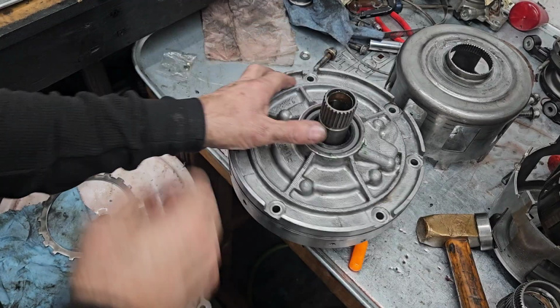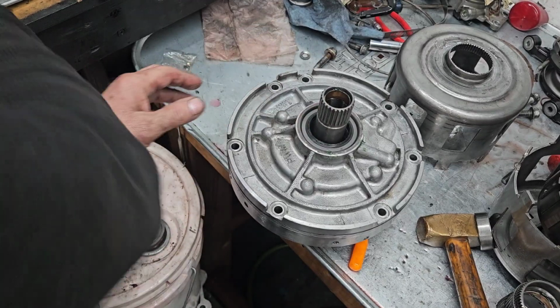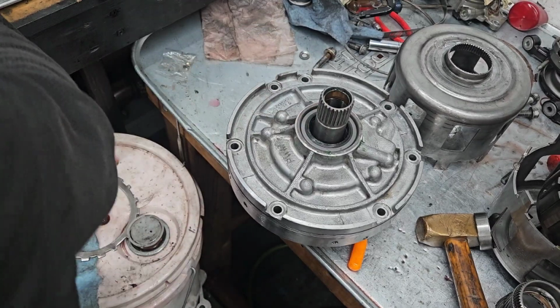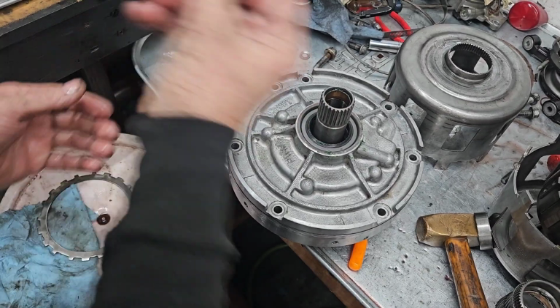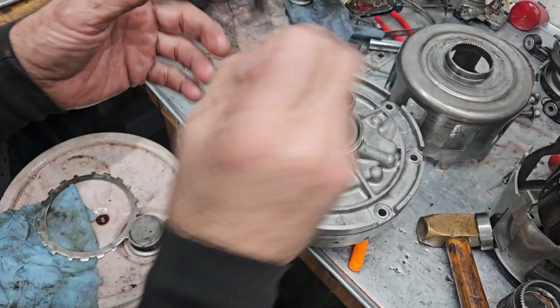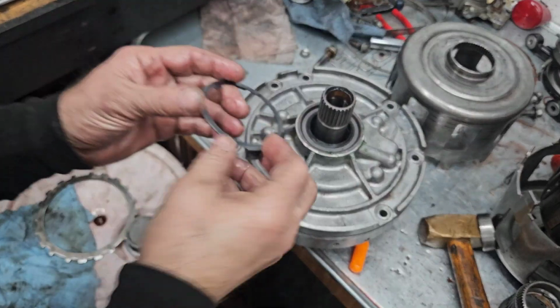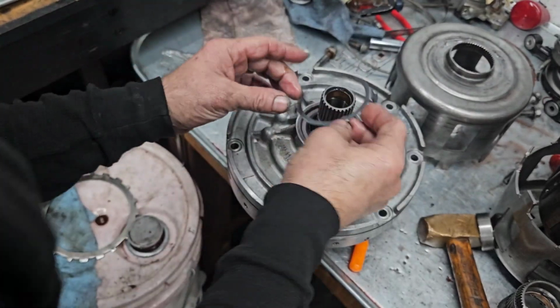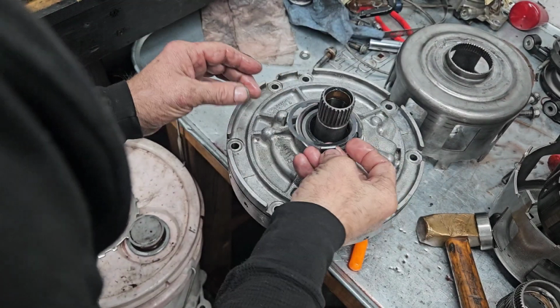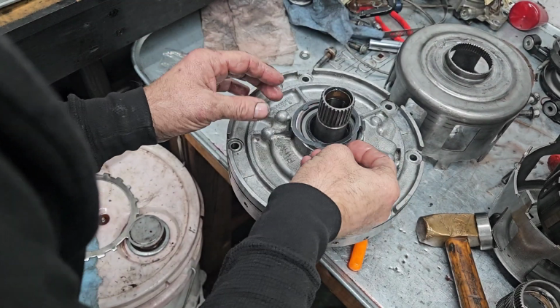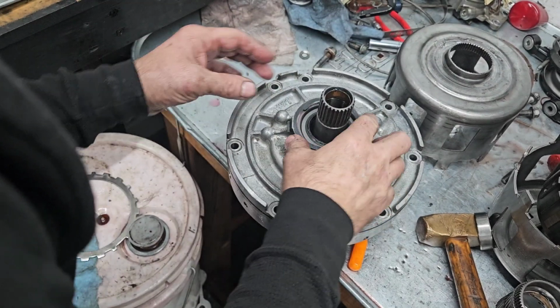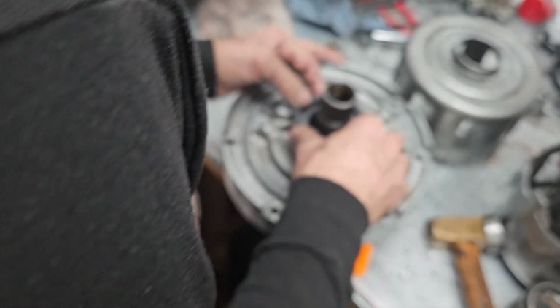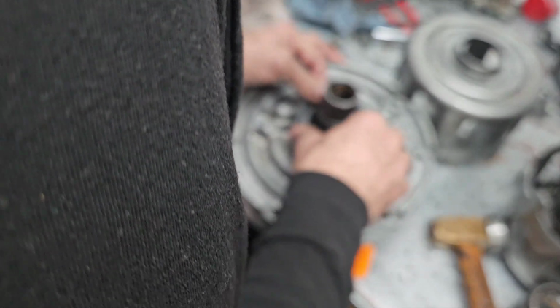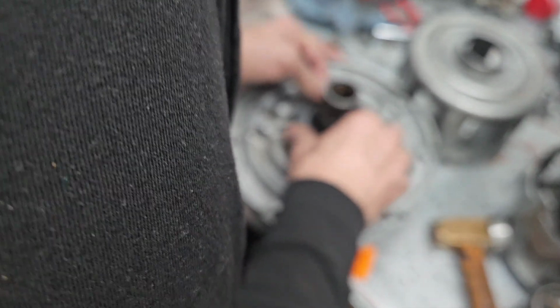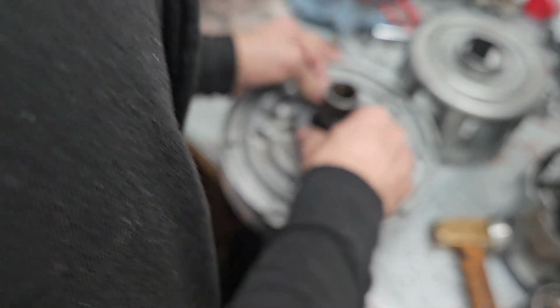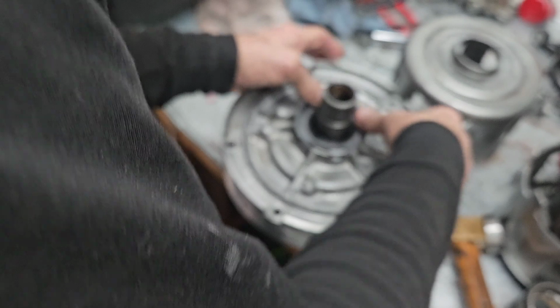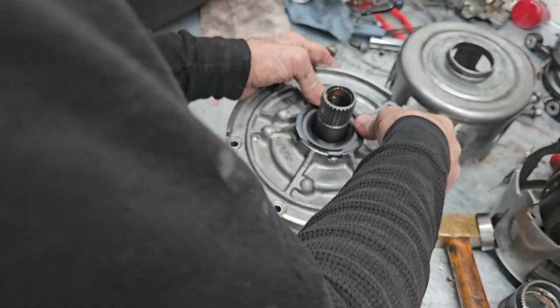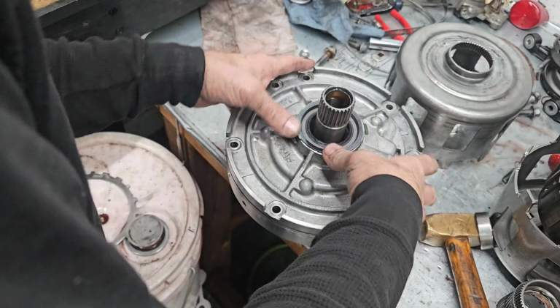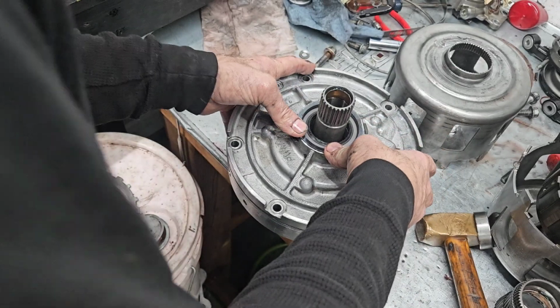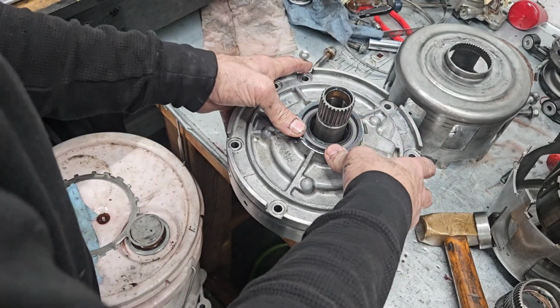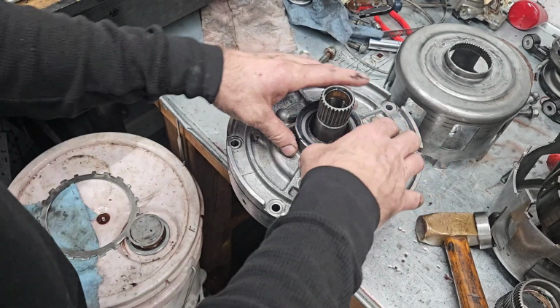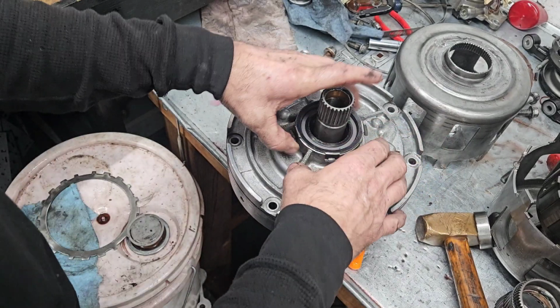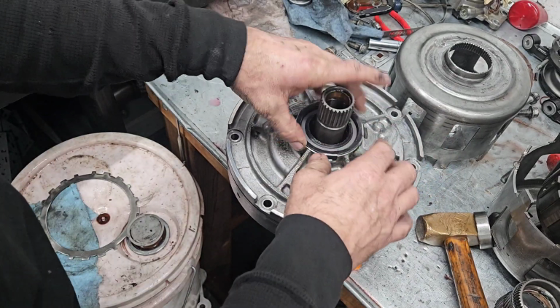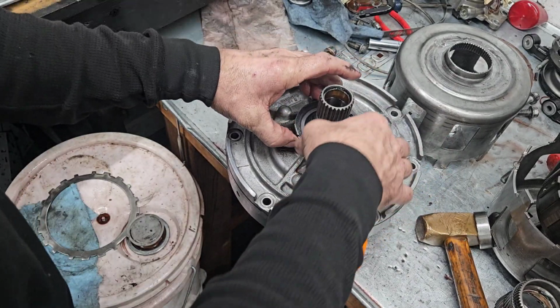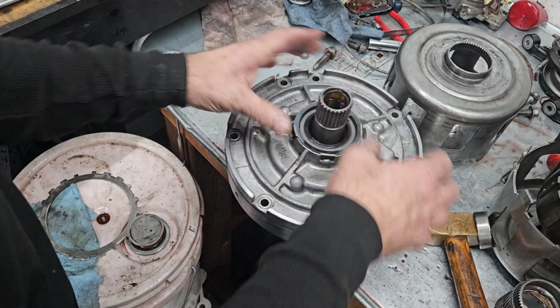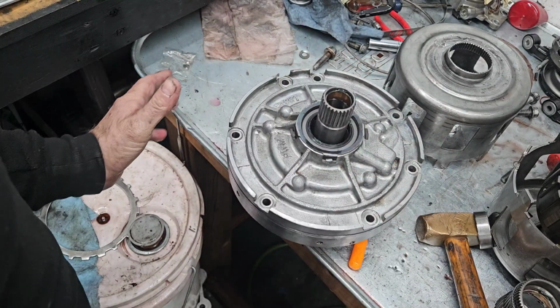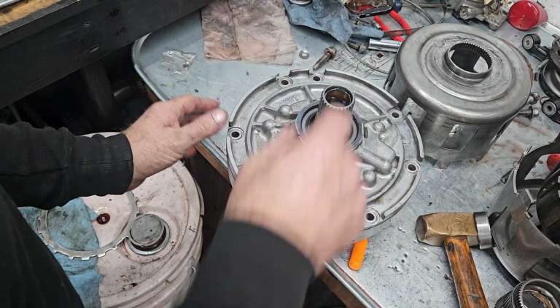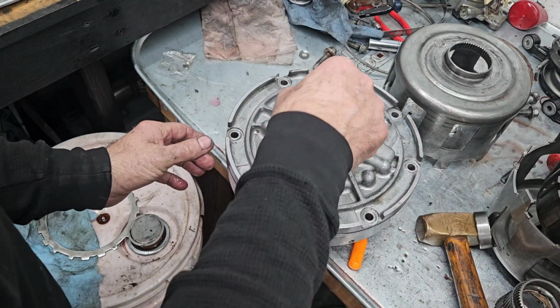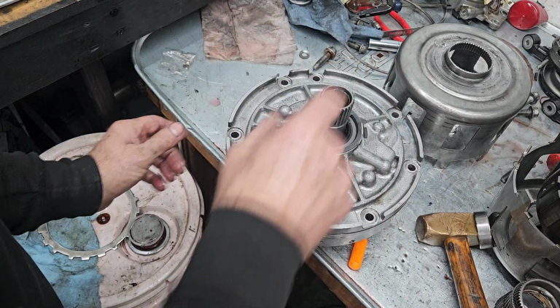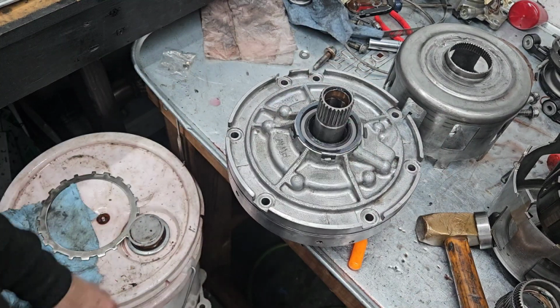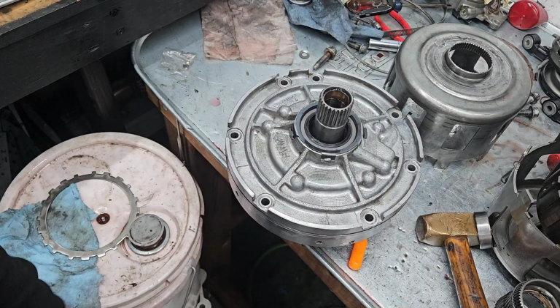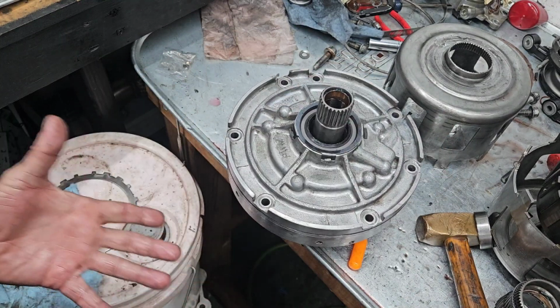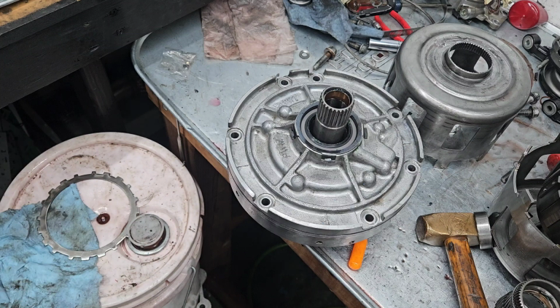Last piece on one of these pumps is this retainer — just kind of snap it on there. That's just cheap insurance is all that is. Pump's done.